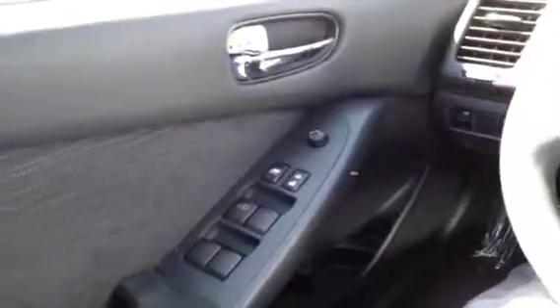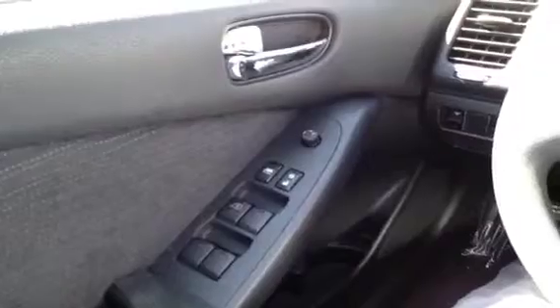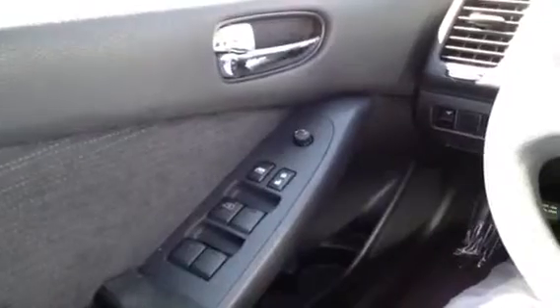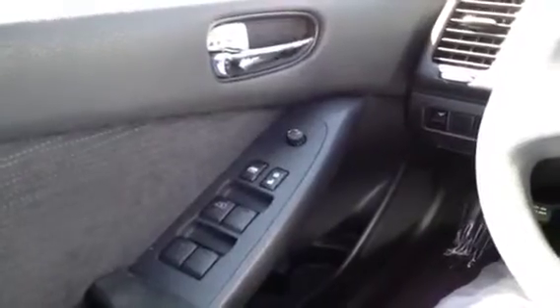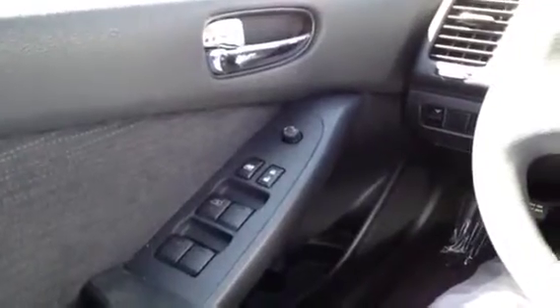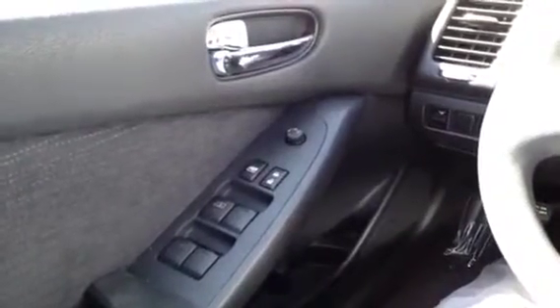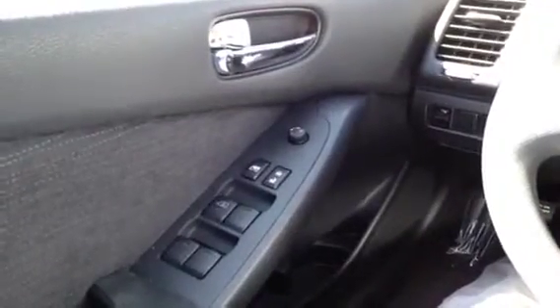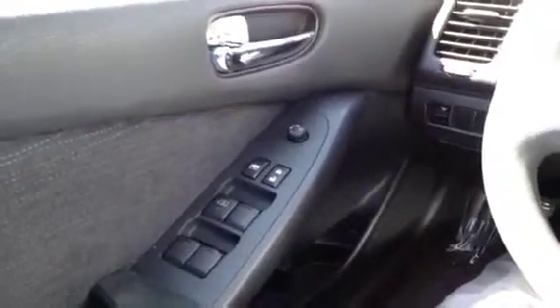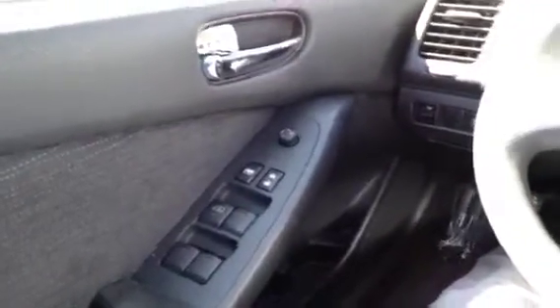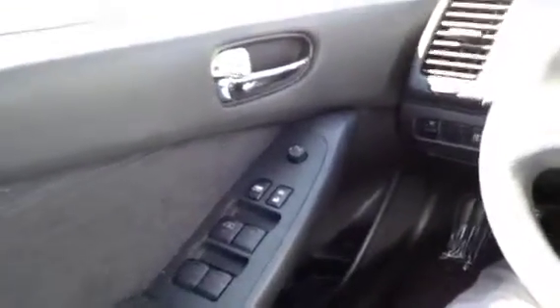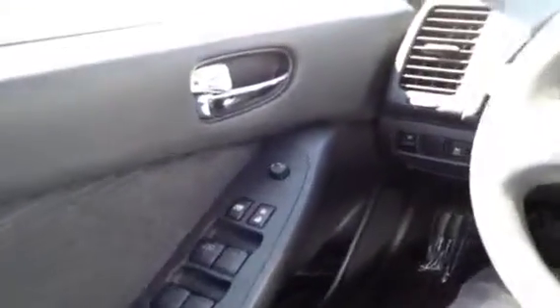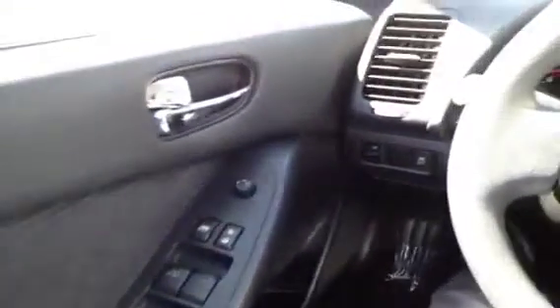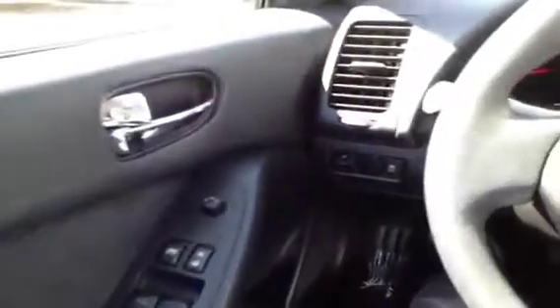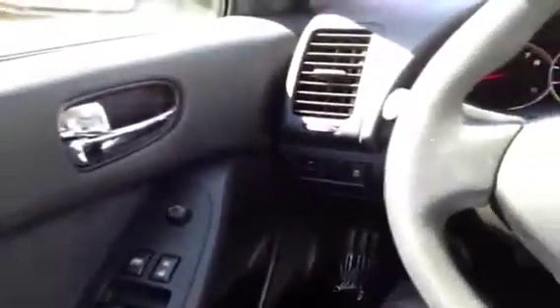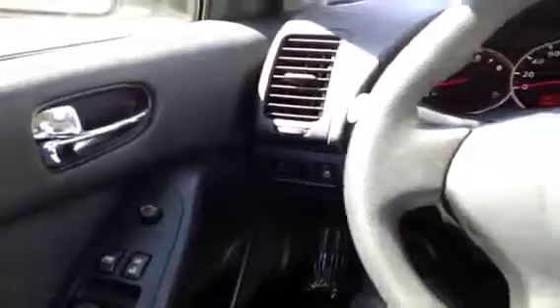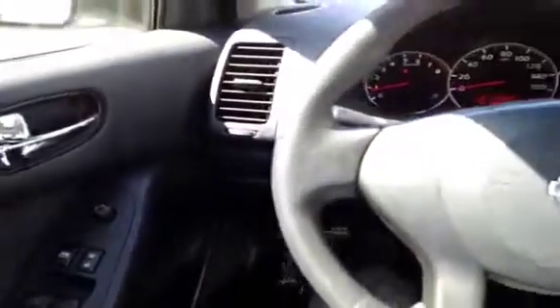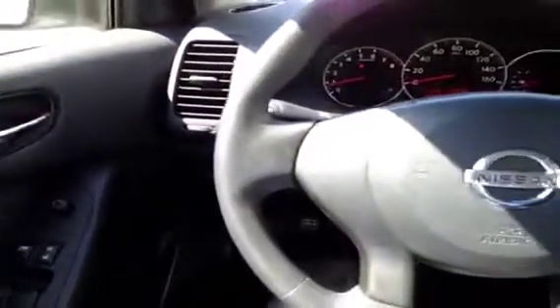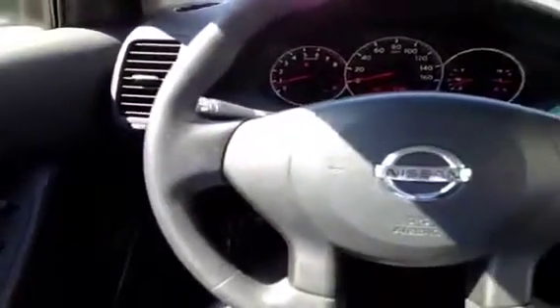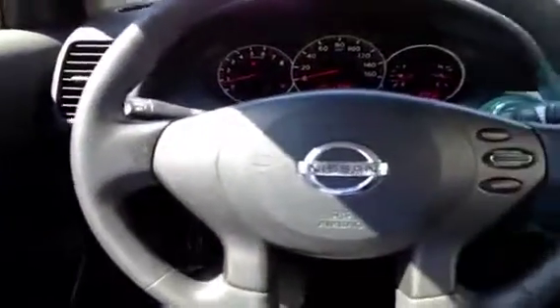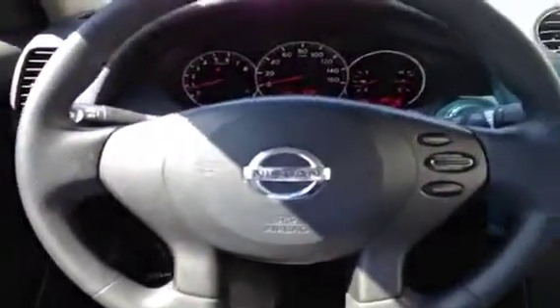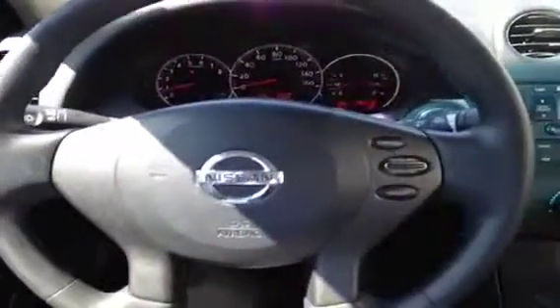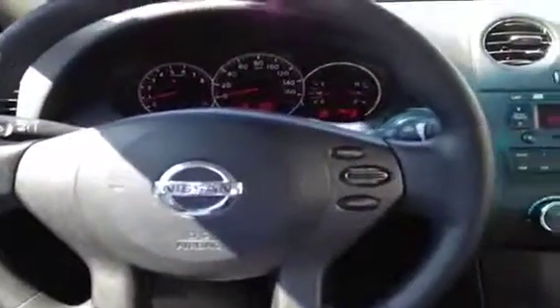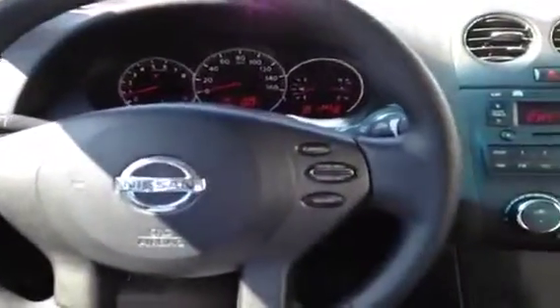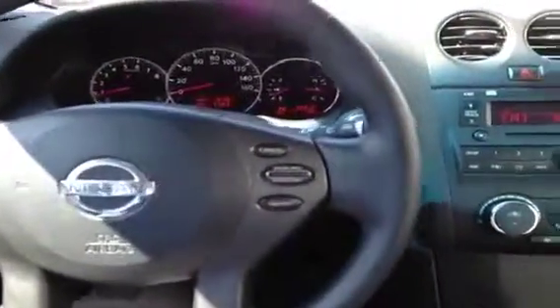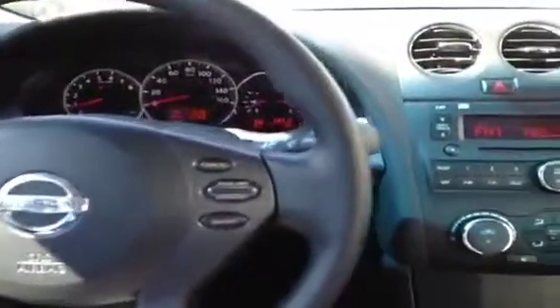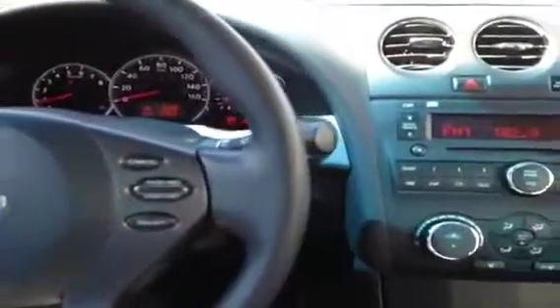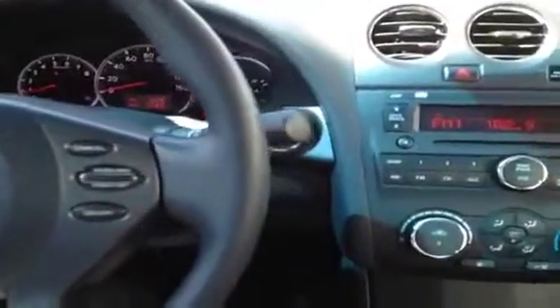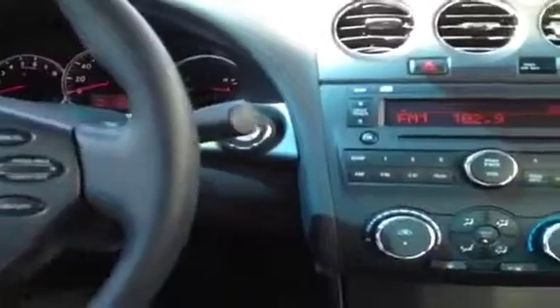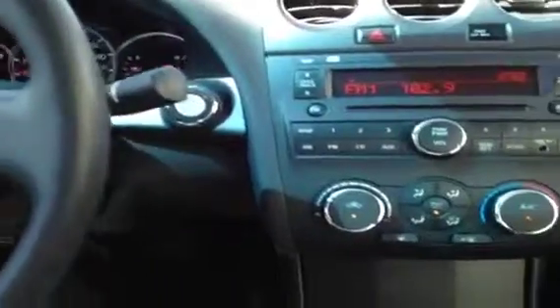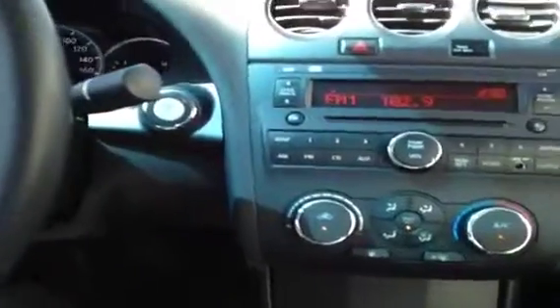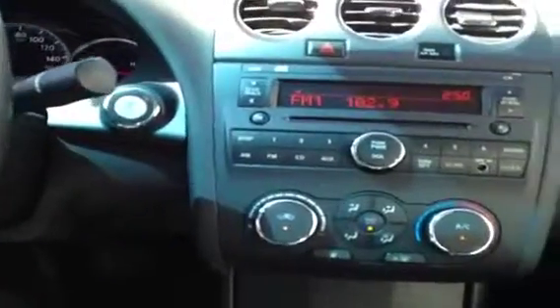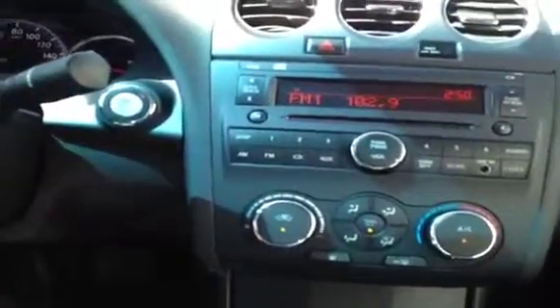I'm here in the driver's seat to show you a ton of great features. We've got power windows, locks and mirrors, electronic stability control, front and side curtain airbags, steering wheel mounted cruise, push button start as well as push button entry.